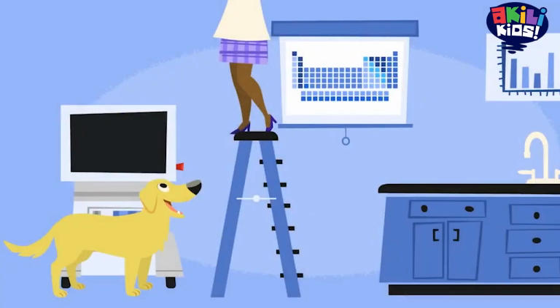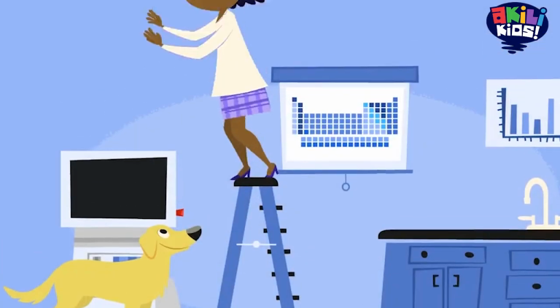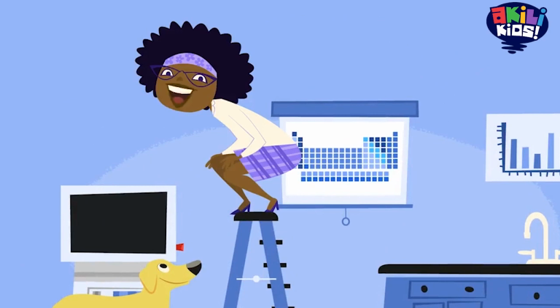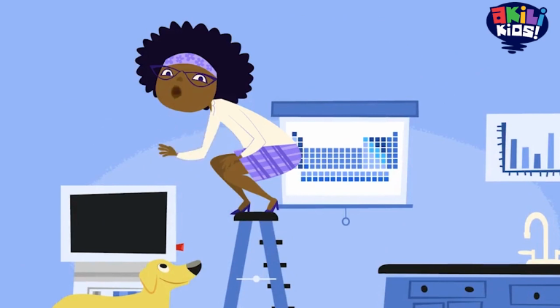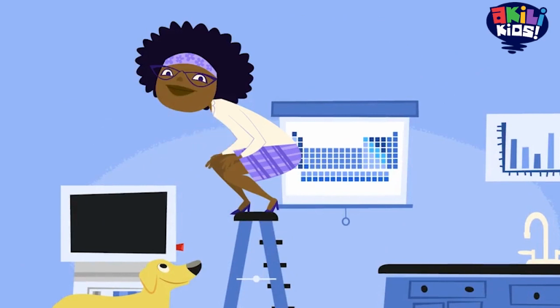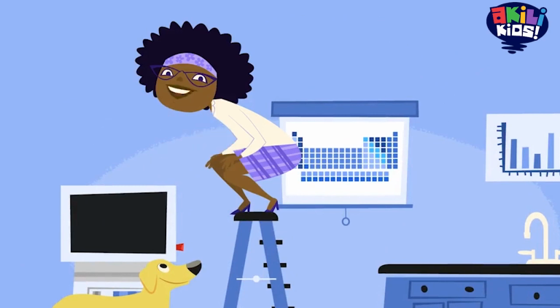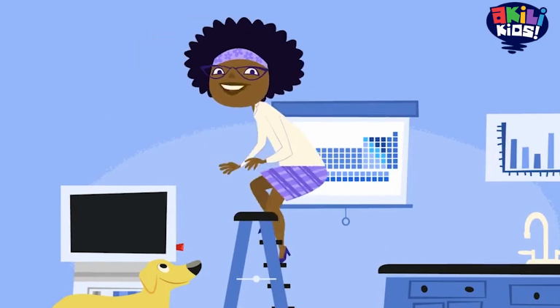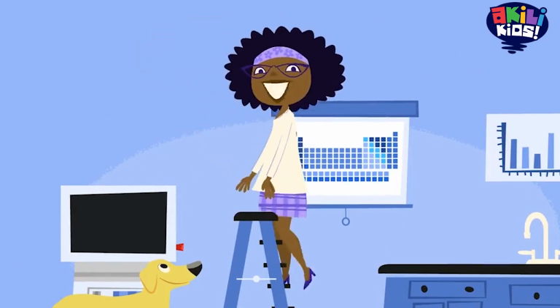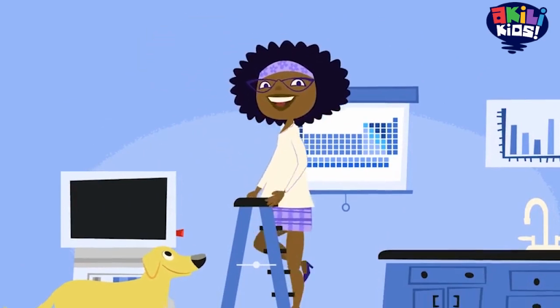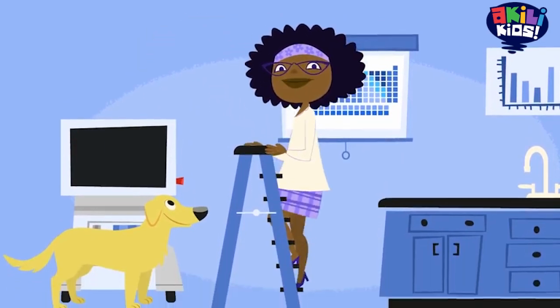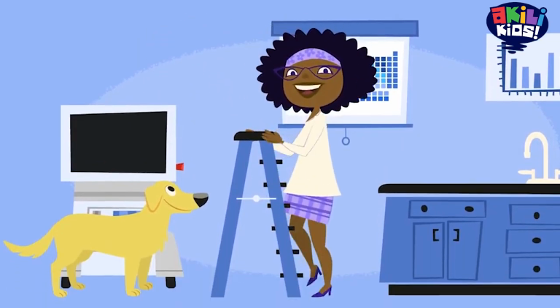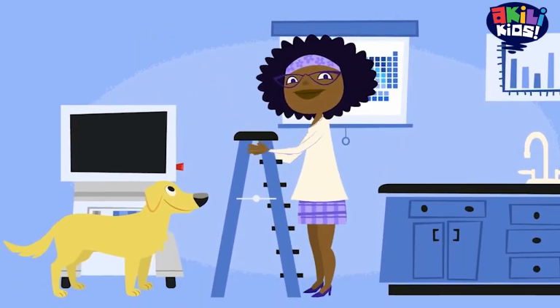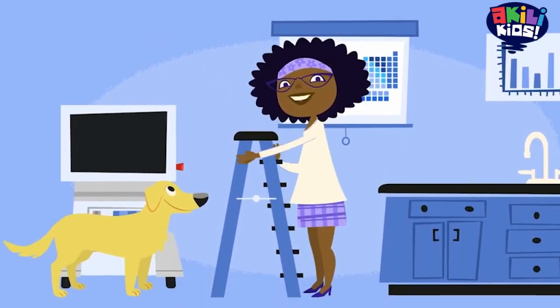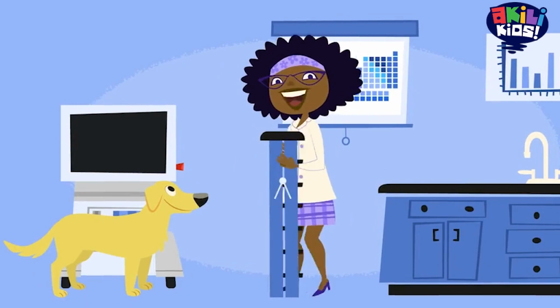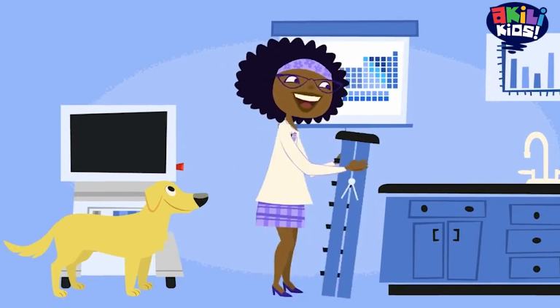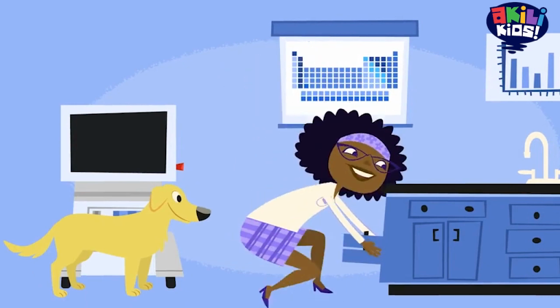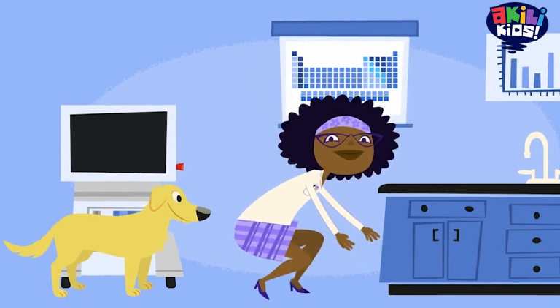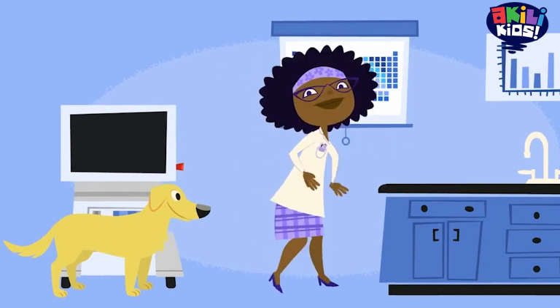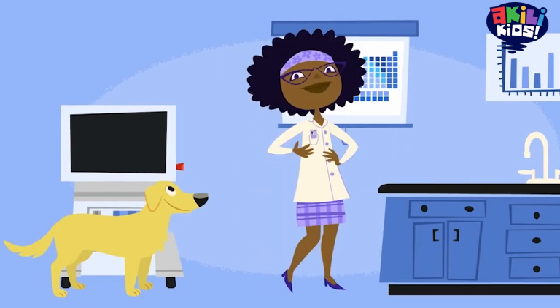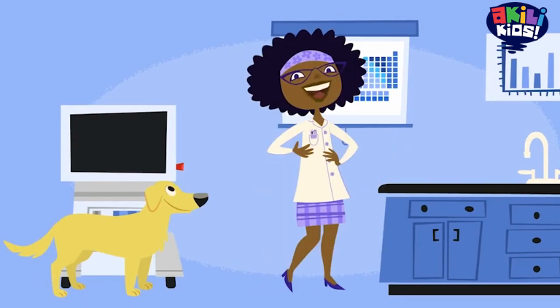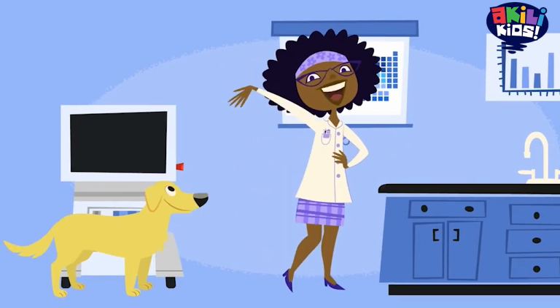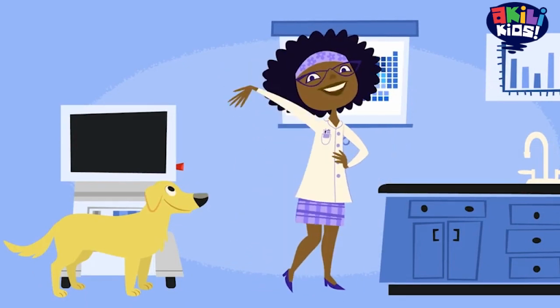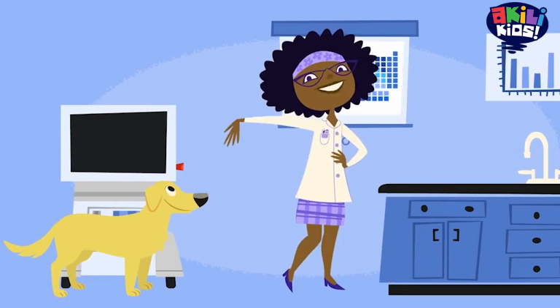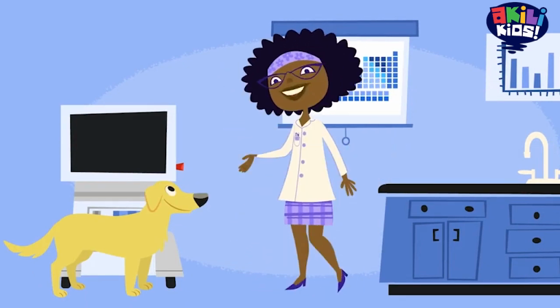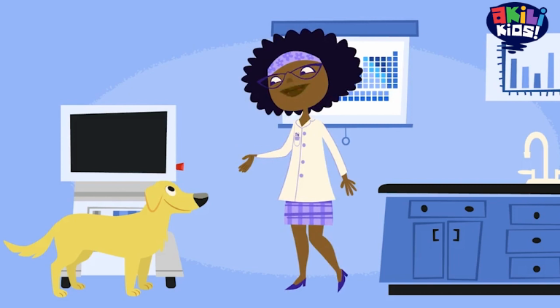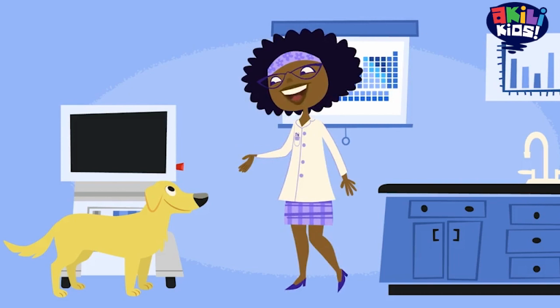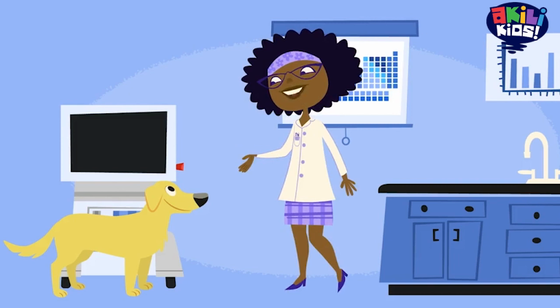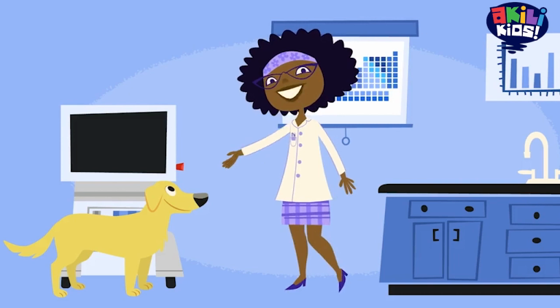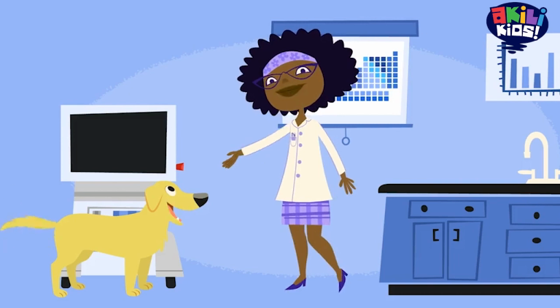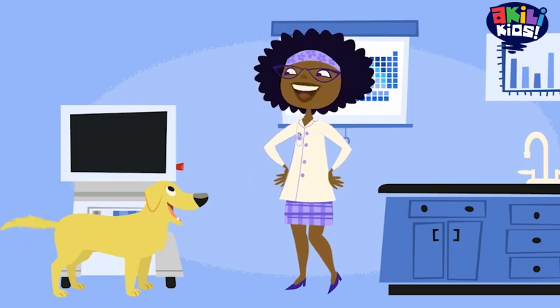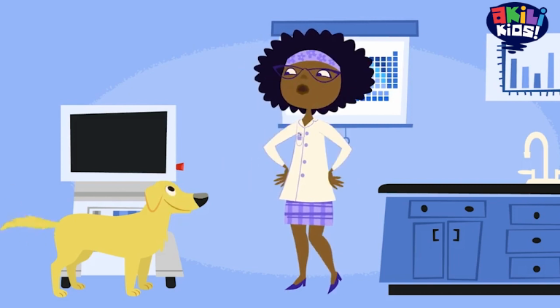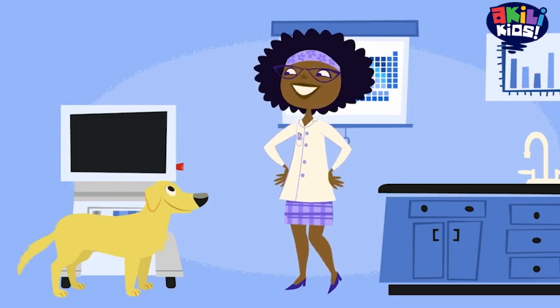Oh hello, I was just finishing up a little surprise, but more on that later. I'm Professor Esther Hester, and this is my lab partner Jester. Say hello, Jester!